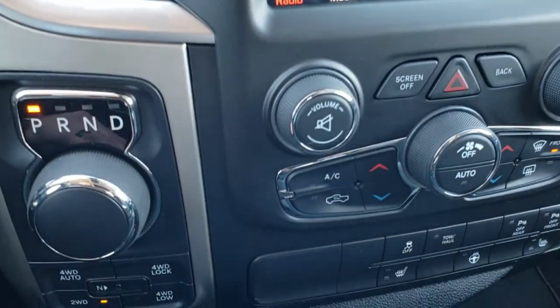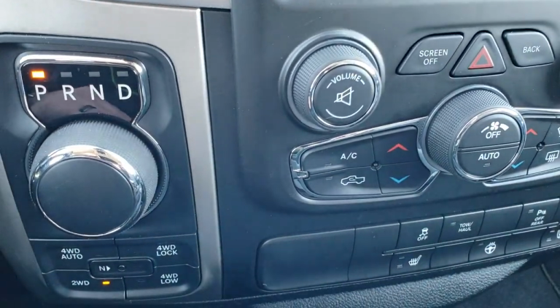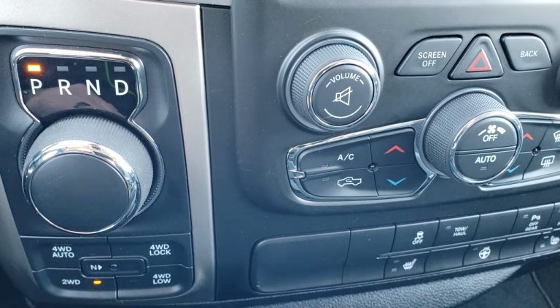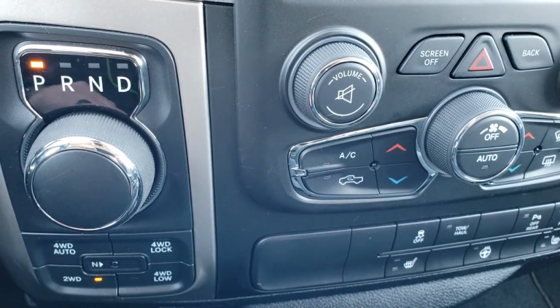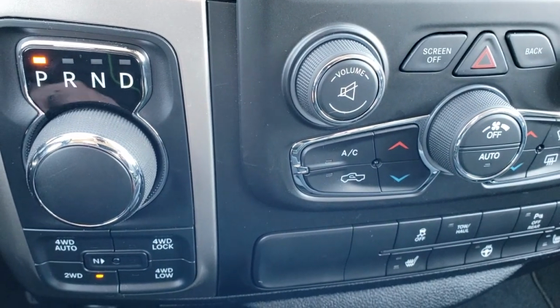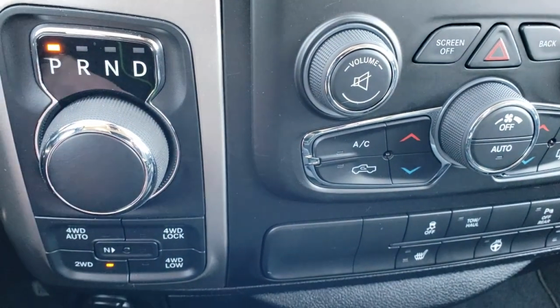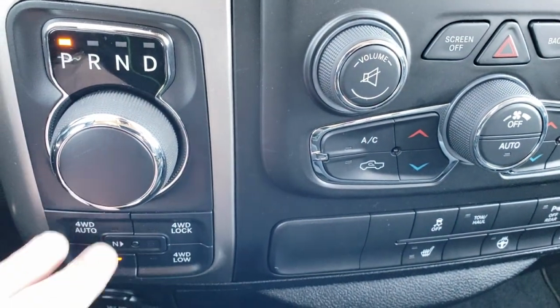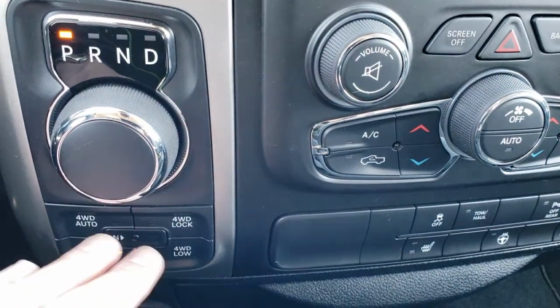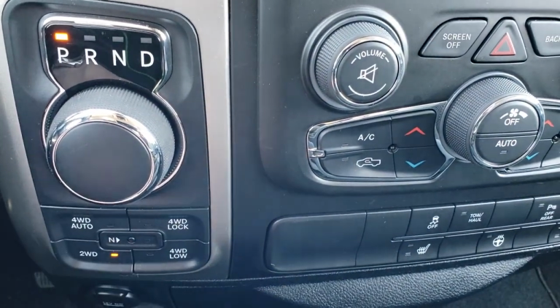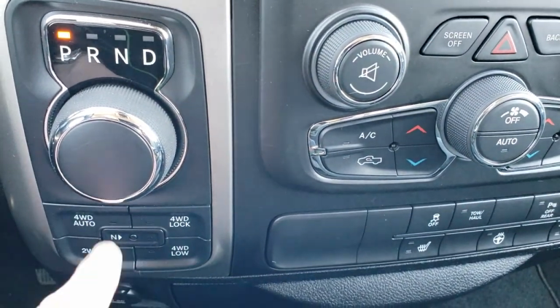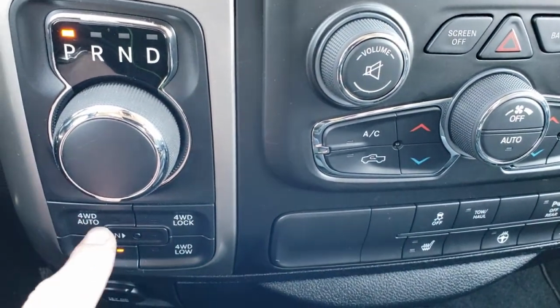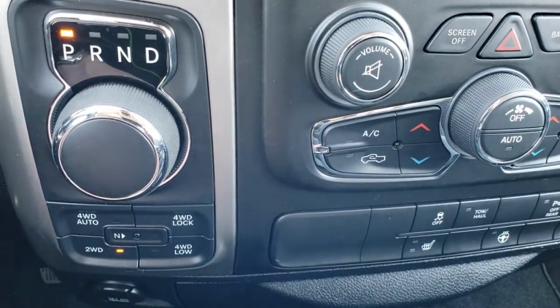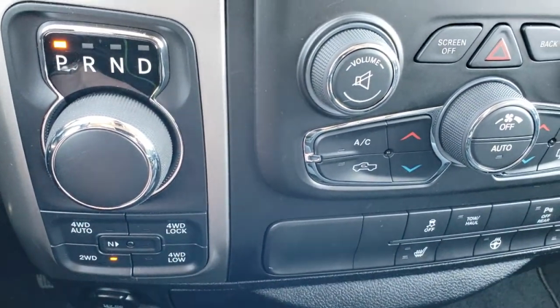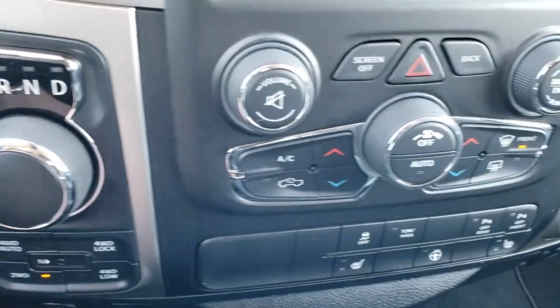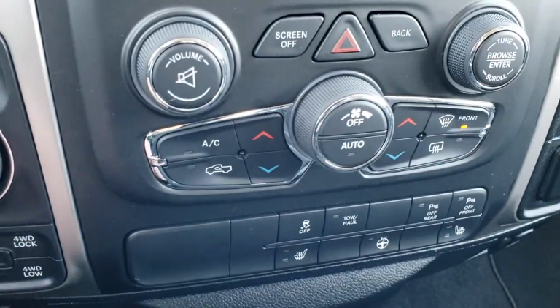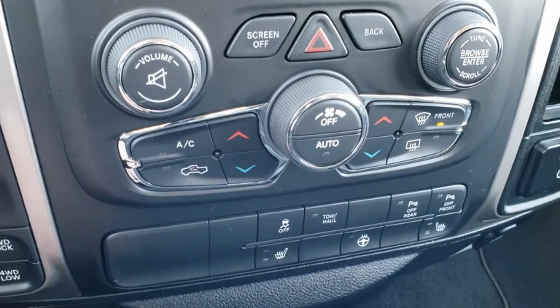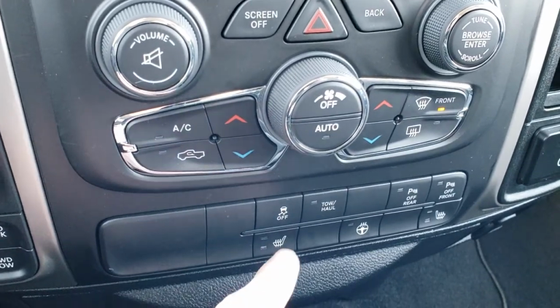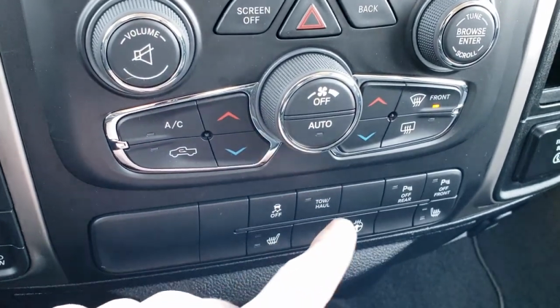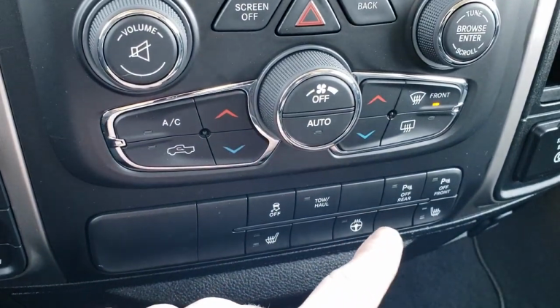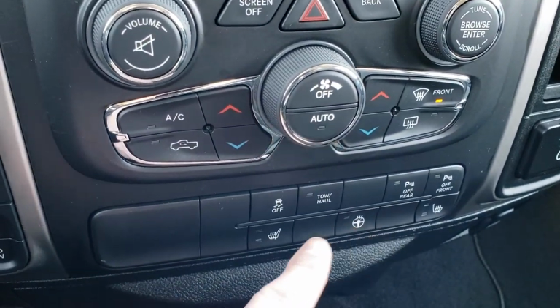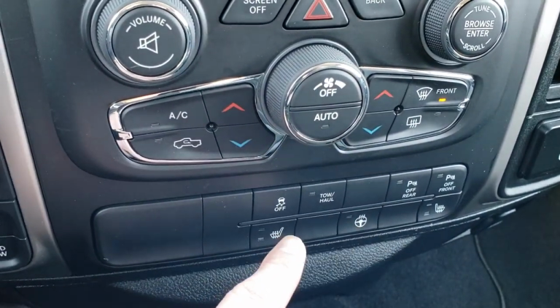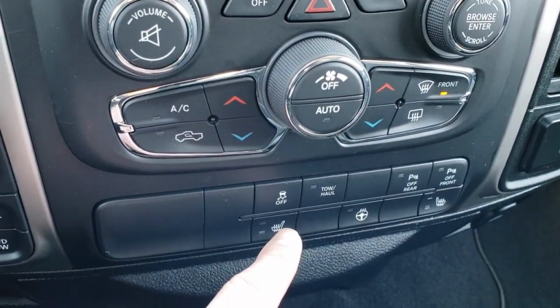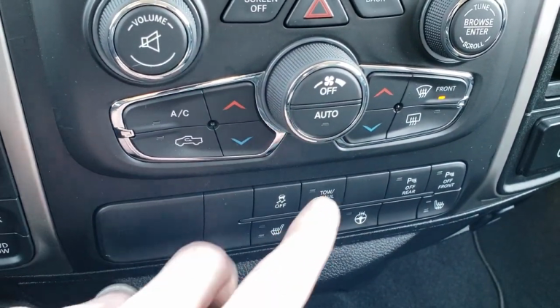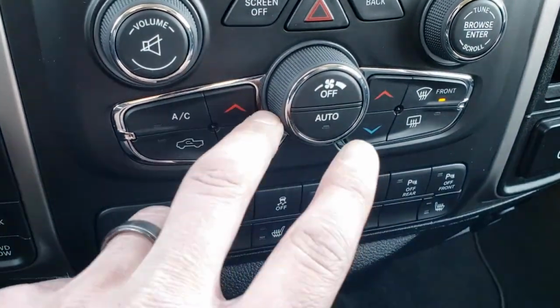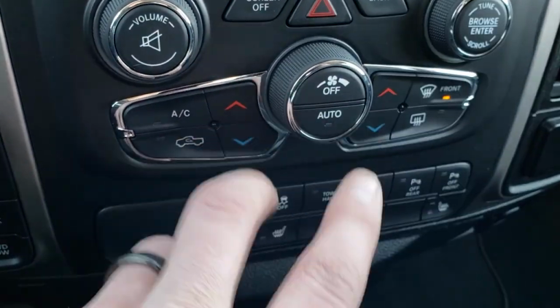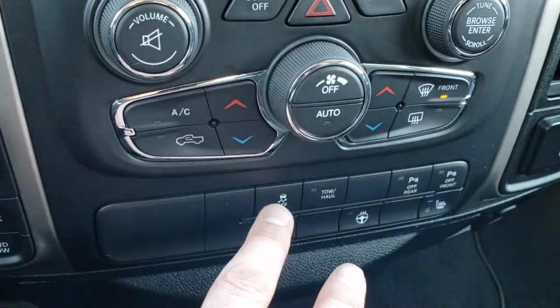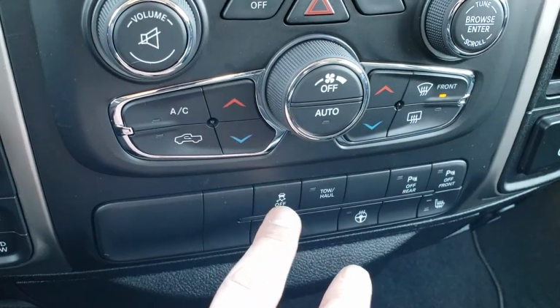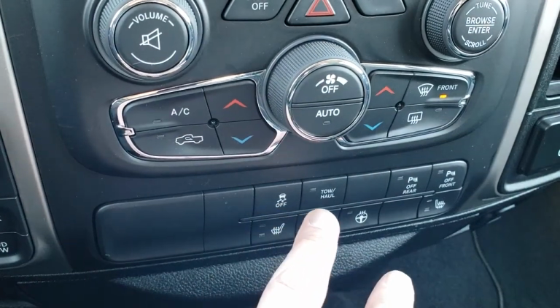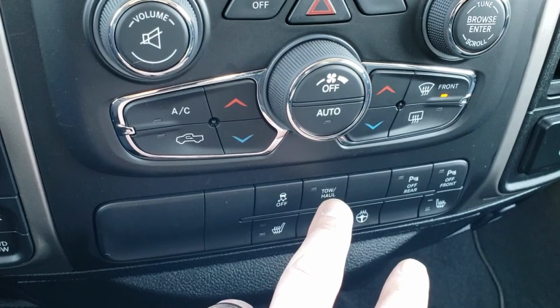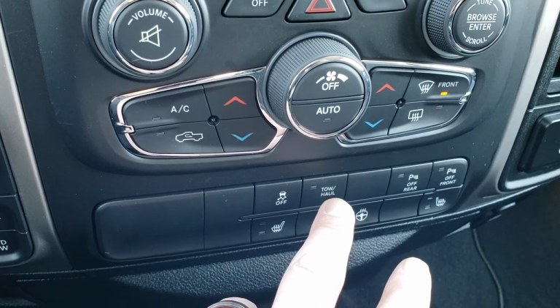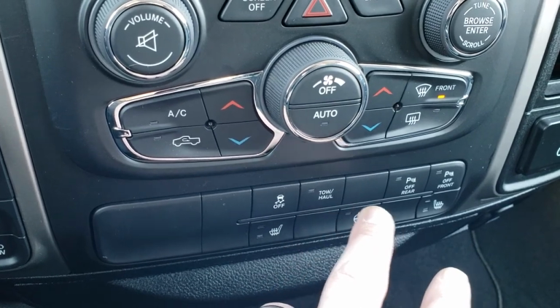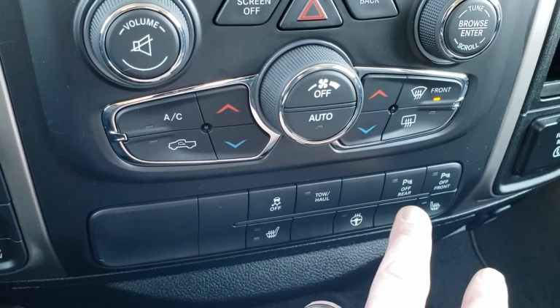The turn dial — 8-speed automatic transmission. The push-button 4-wheel drive with the auto feature. You can also do your heated seats and heated steering wheel buttons down here. Dual climate control, stability control, tow haul mode.